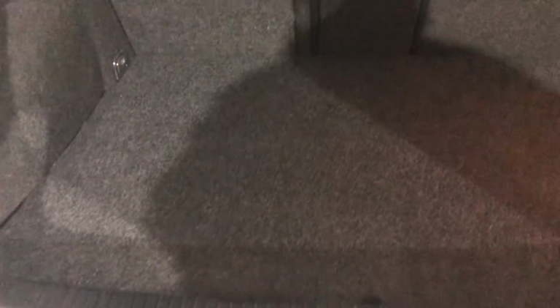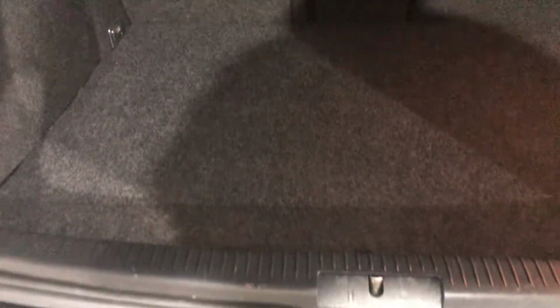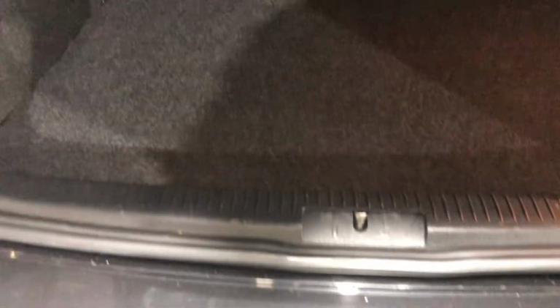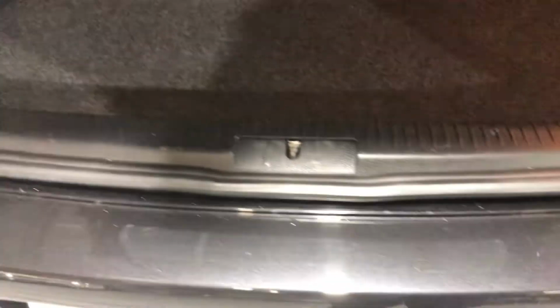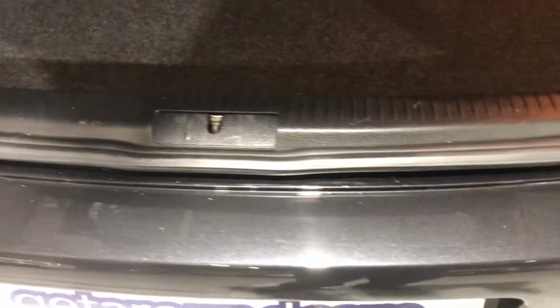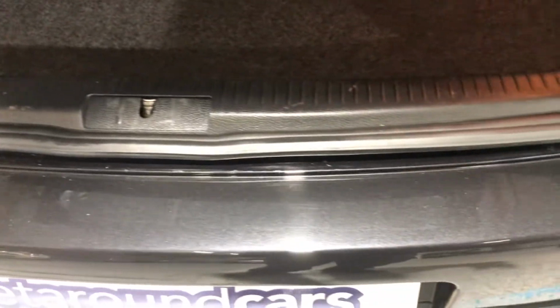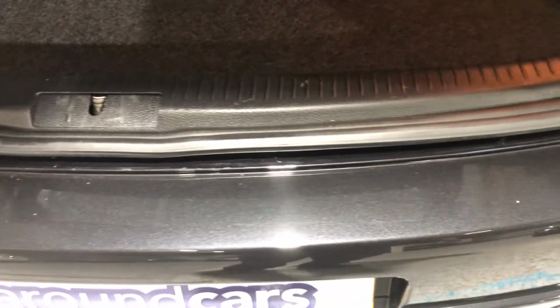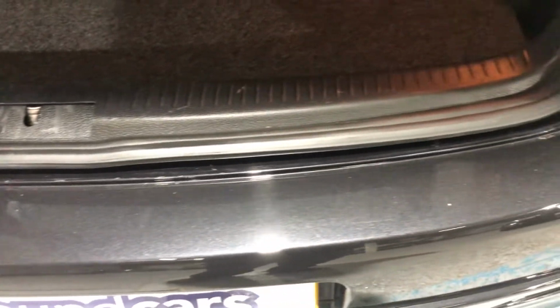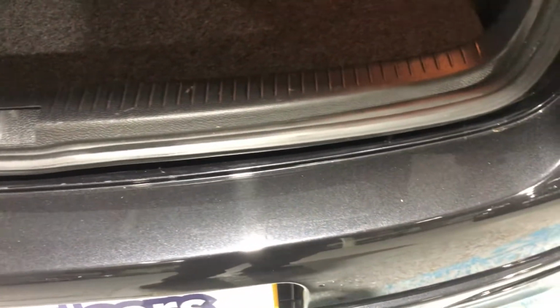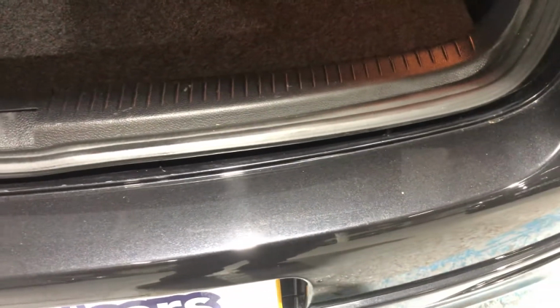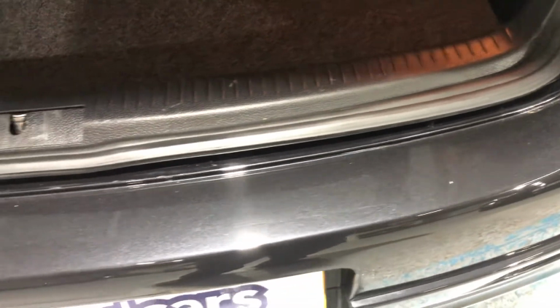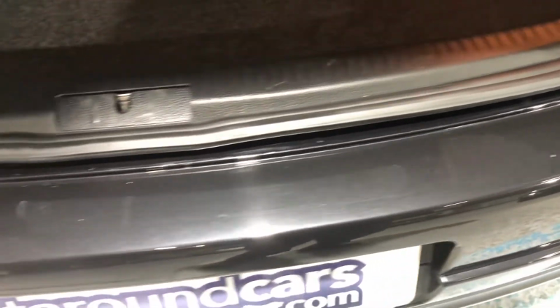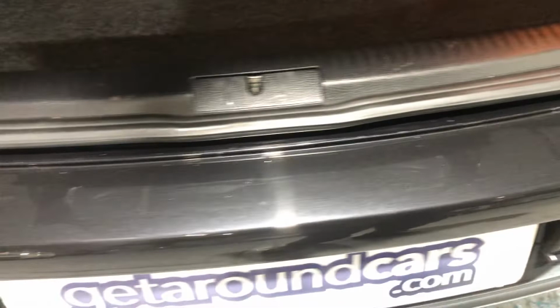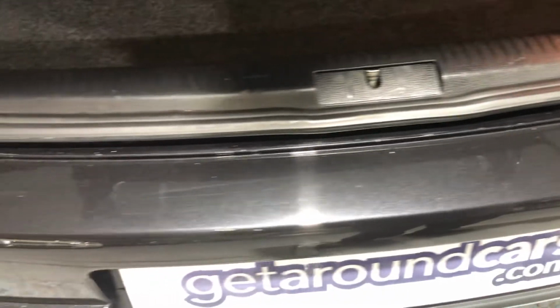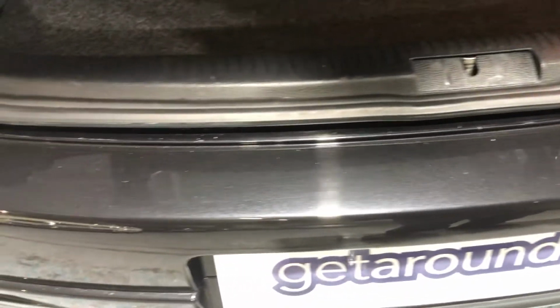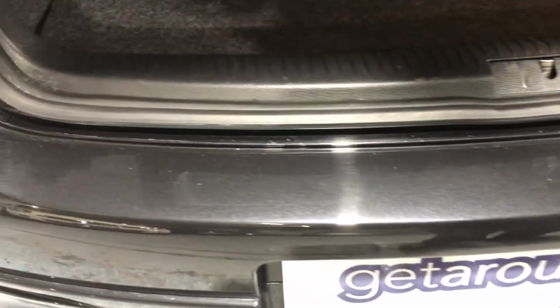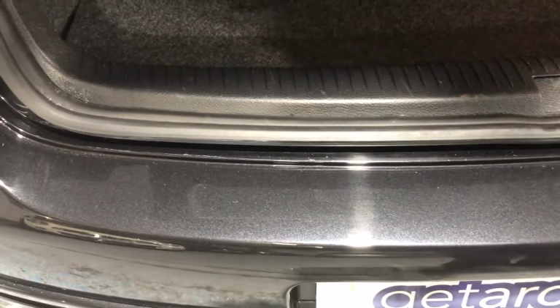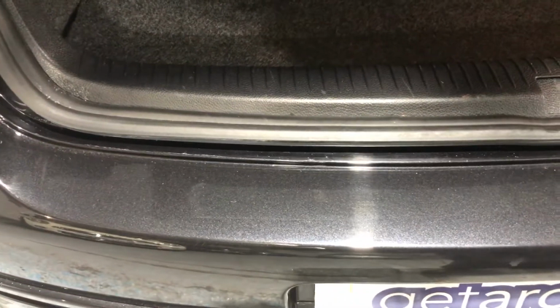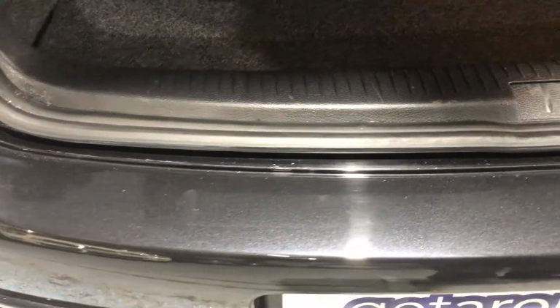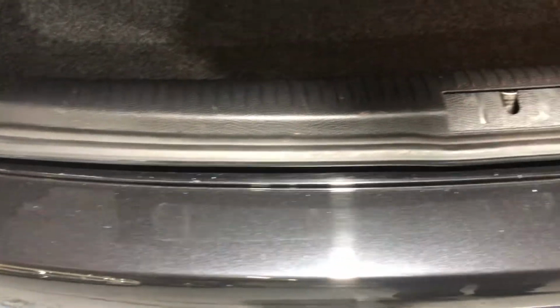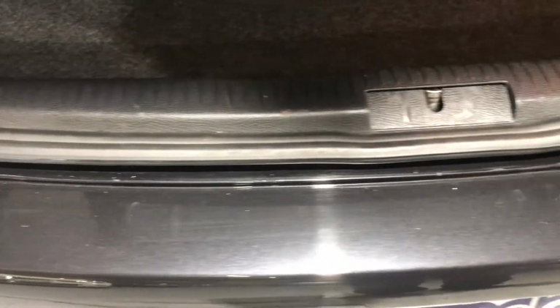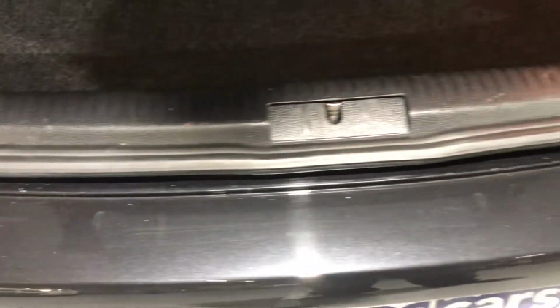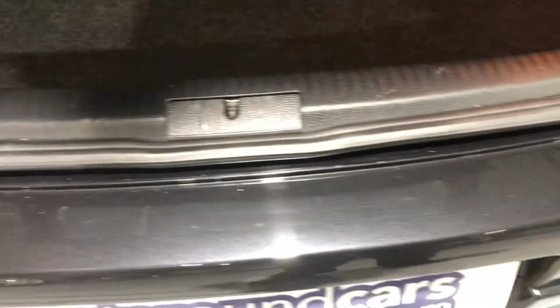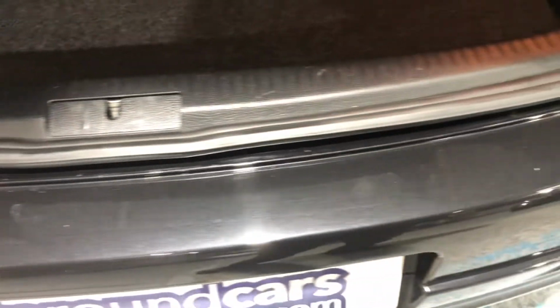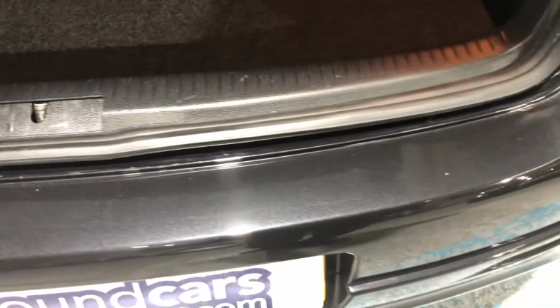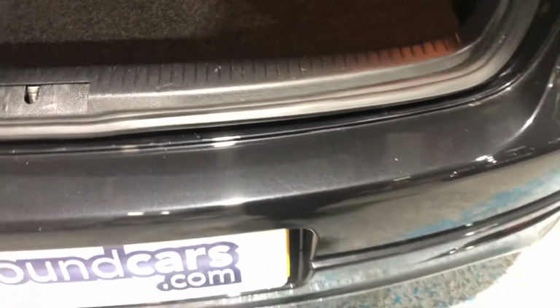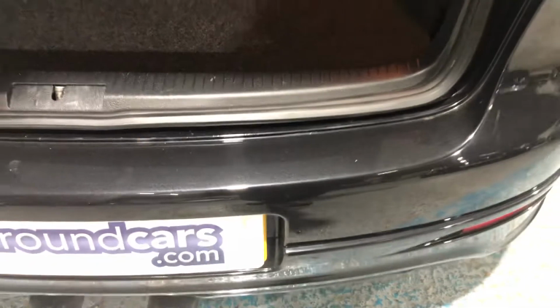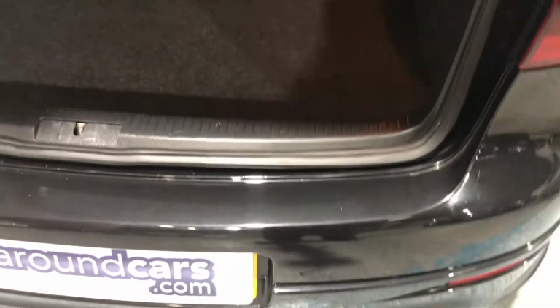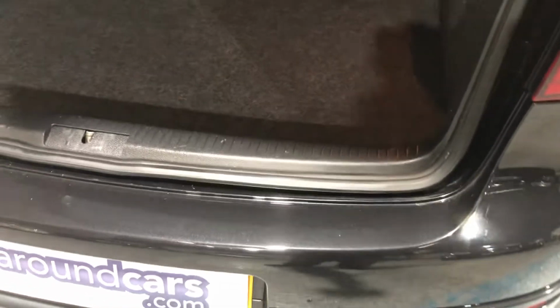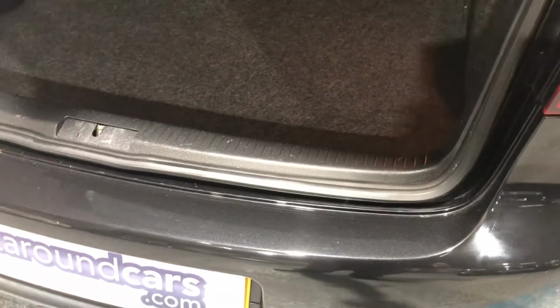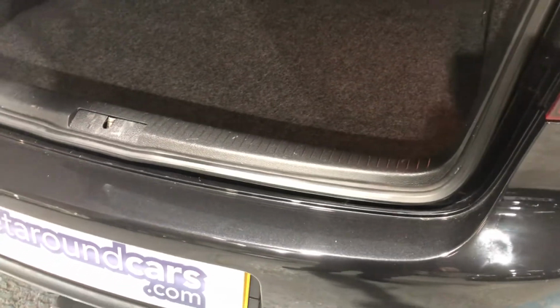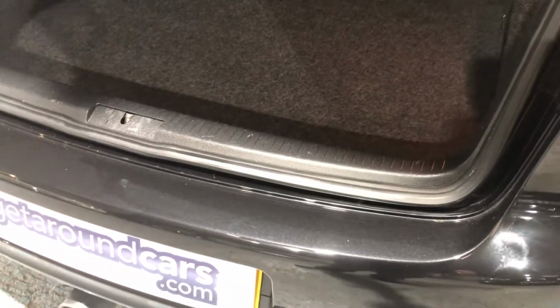Other important features — I tend to look at the sill, the boot sill, to see if there's any scuffs or scratches. It's in great condition — credit to its previous owner.